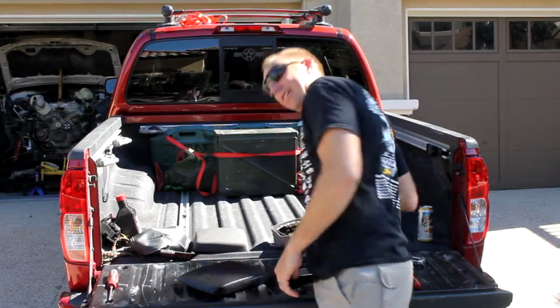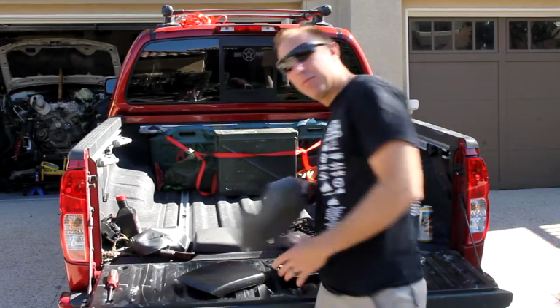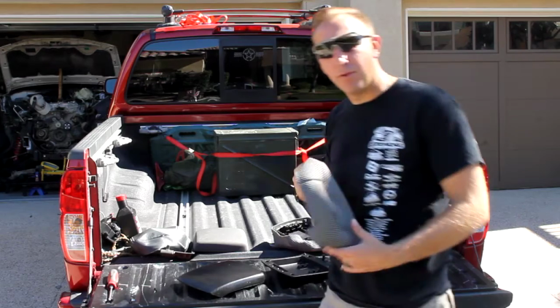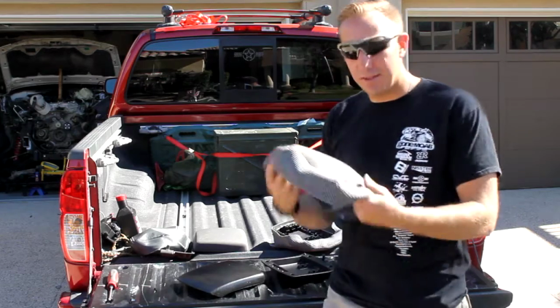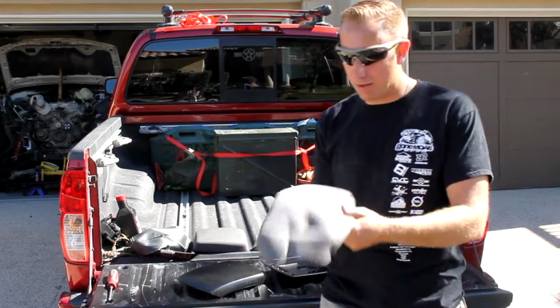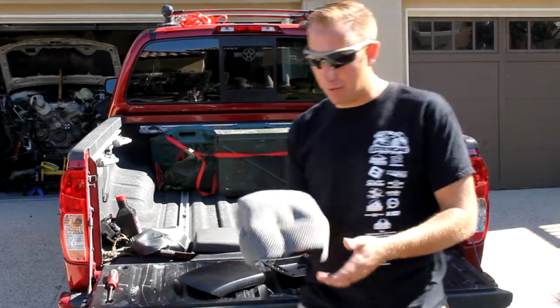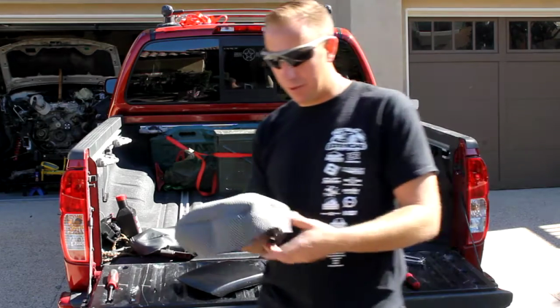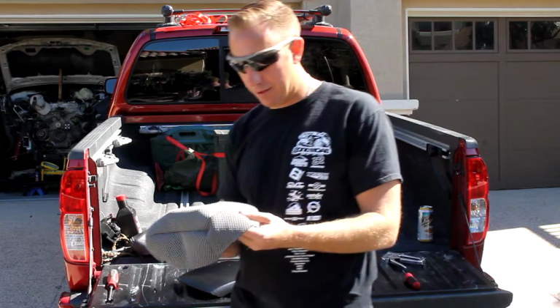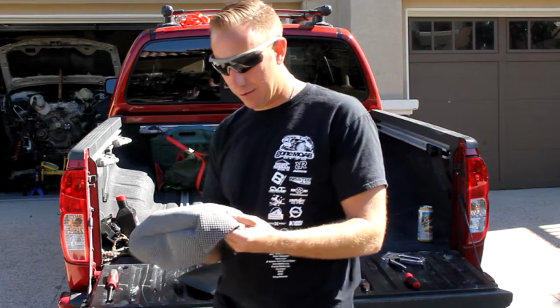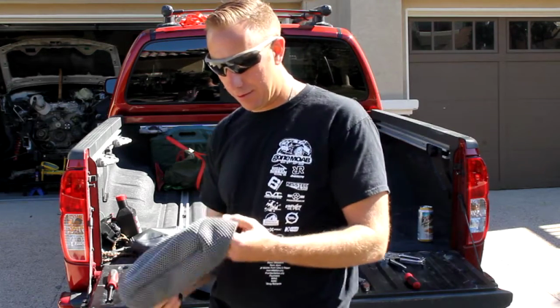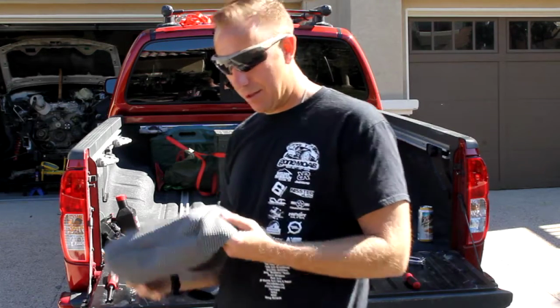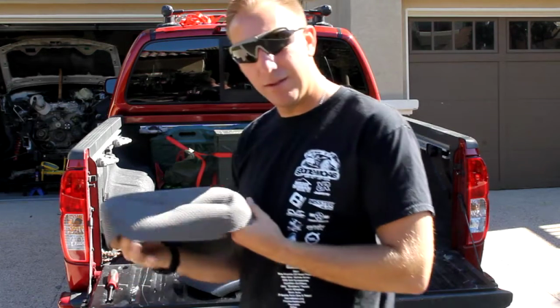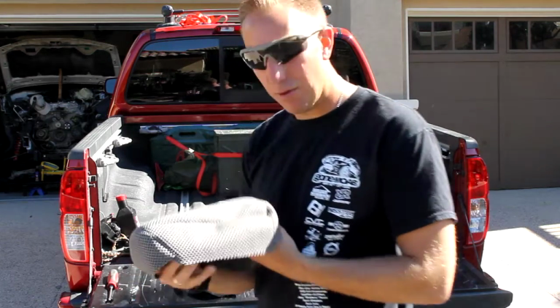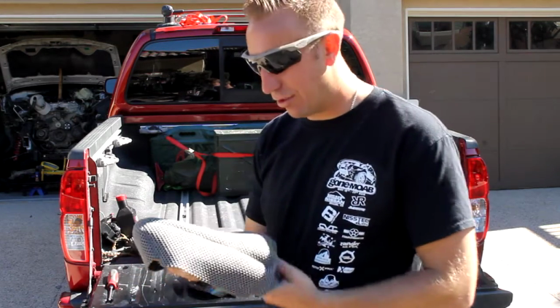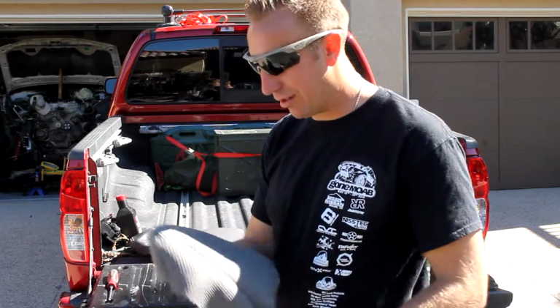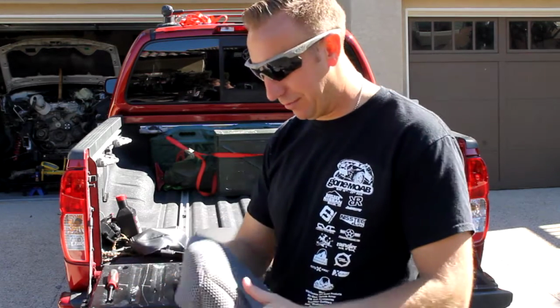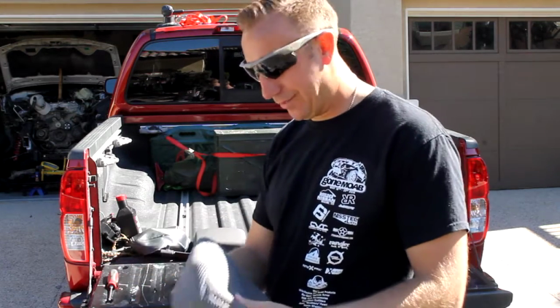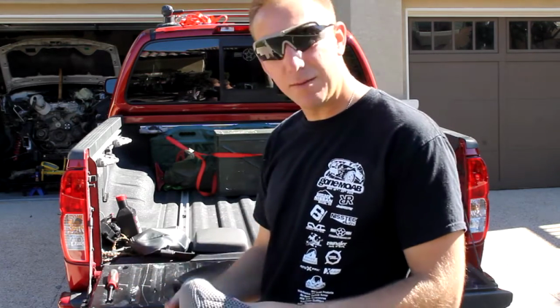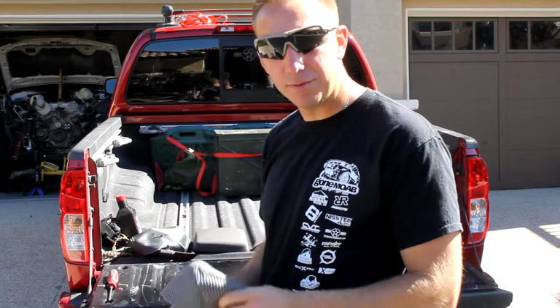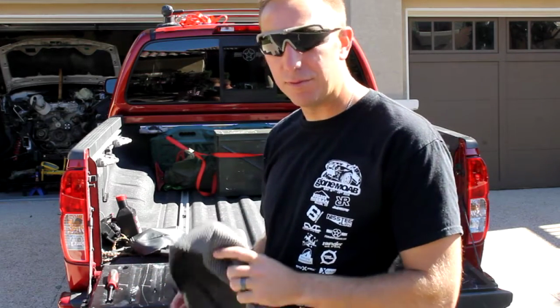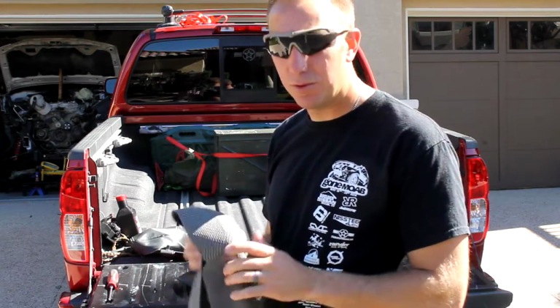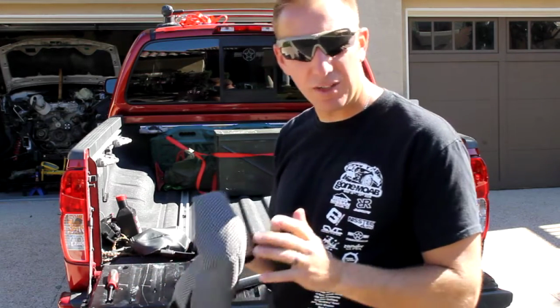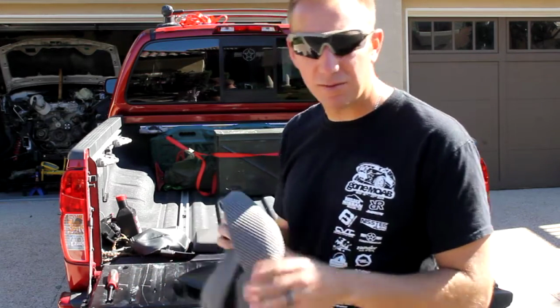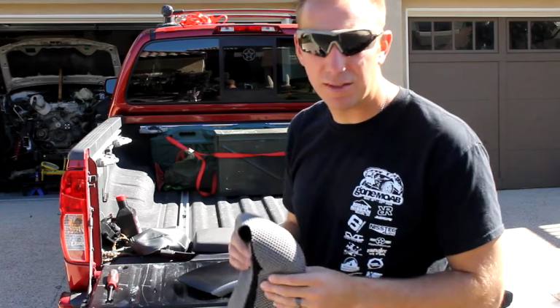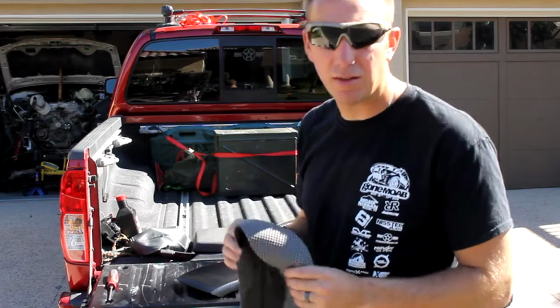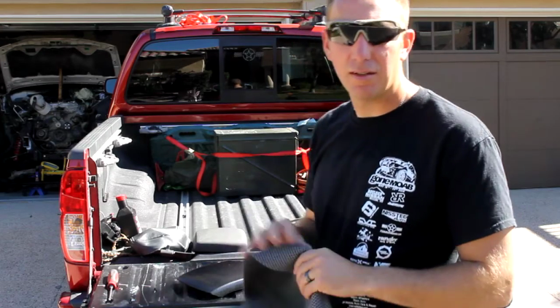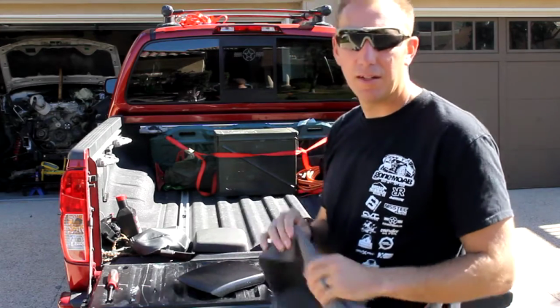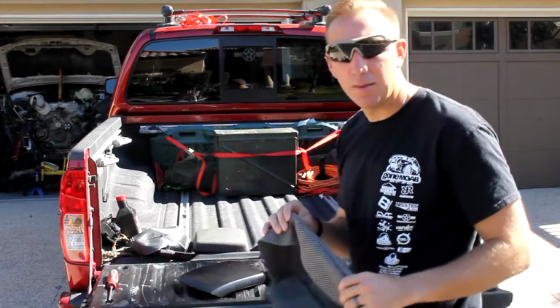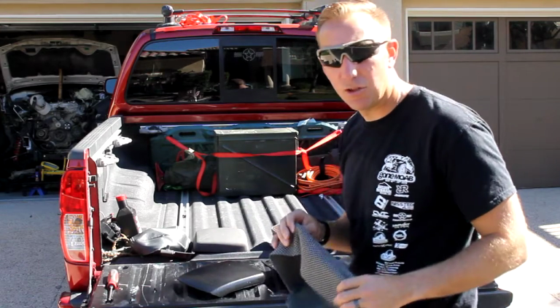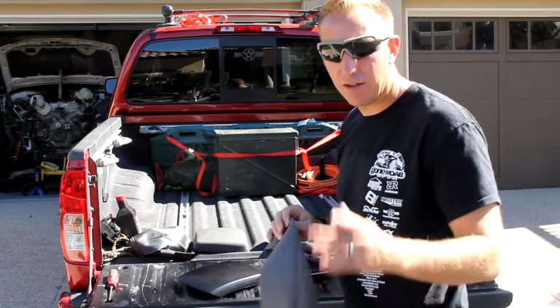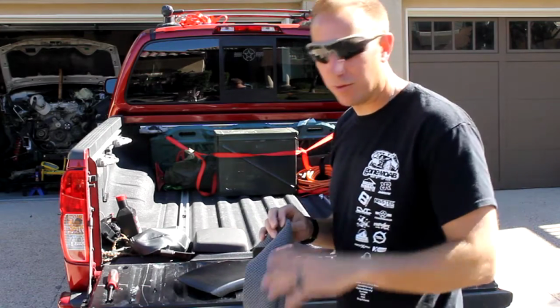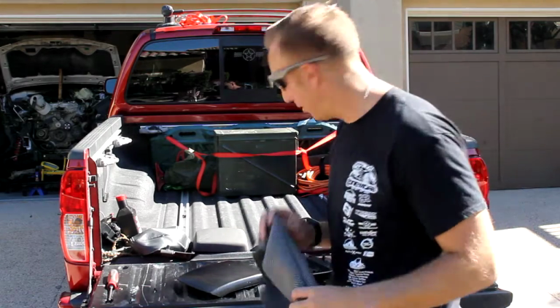Xterra Performance has now come up with the new armrest cover. Simple, do-it-yourself install. Let me show you how to do it real quick.